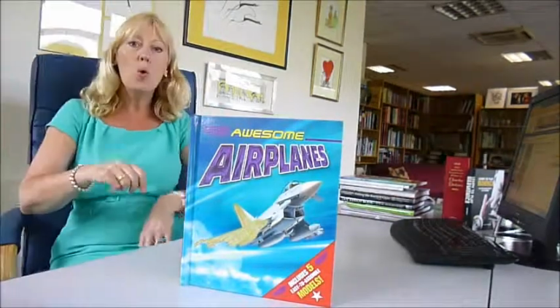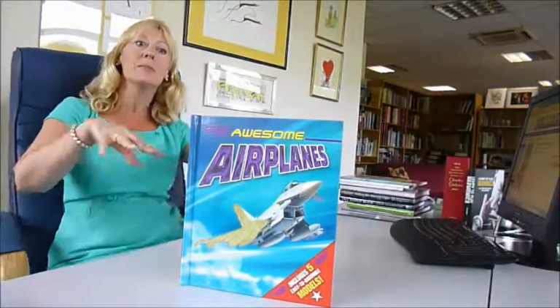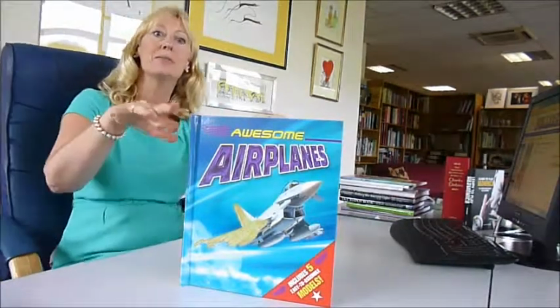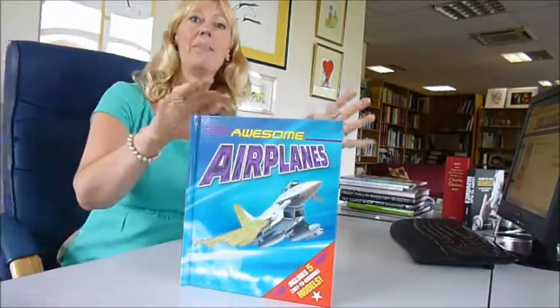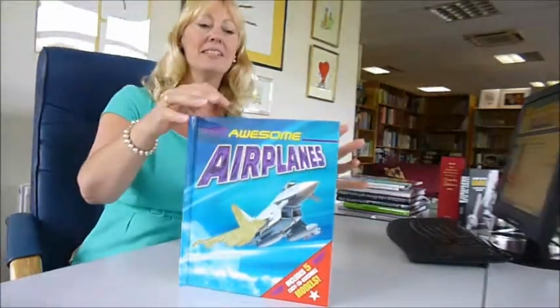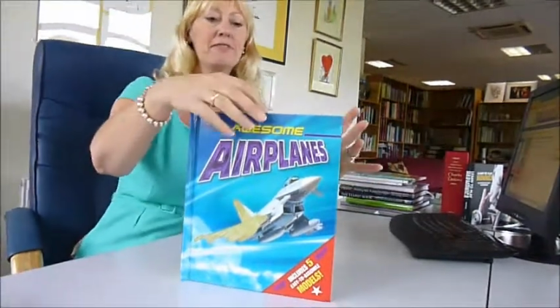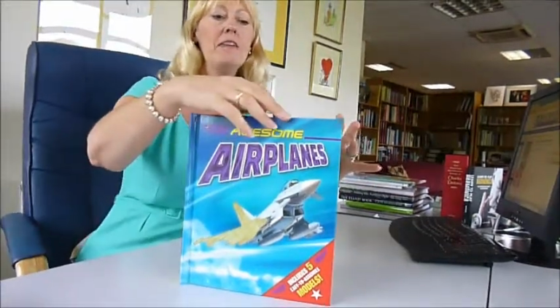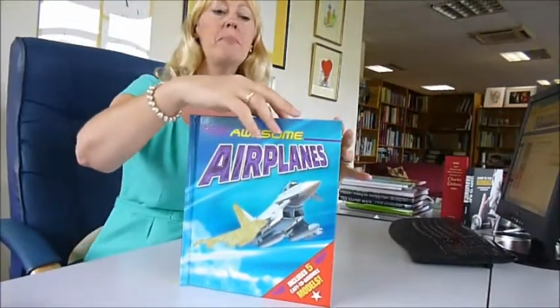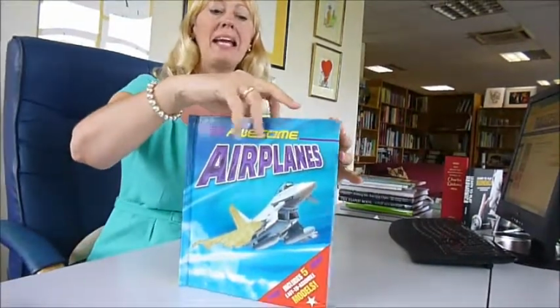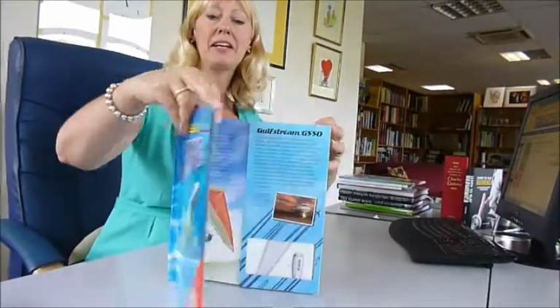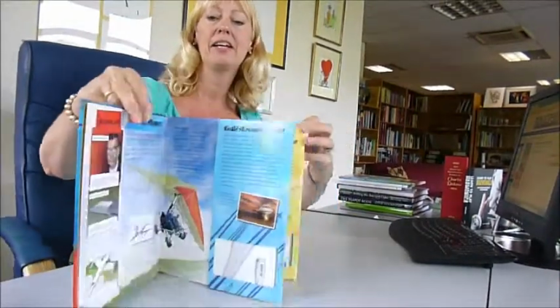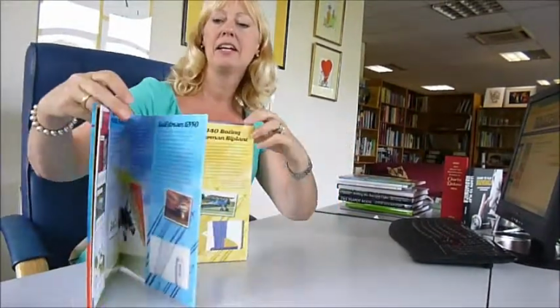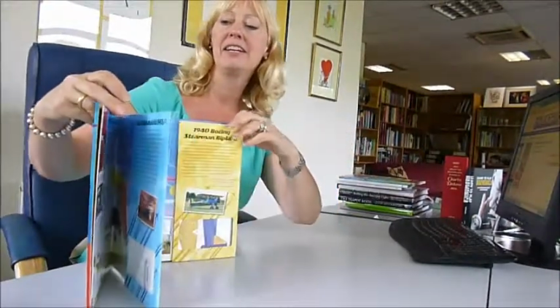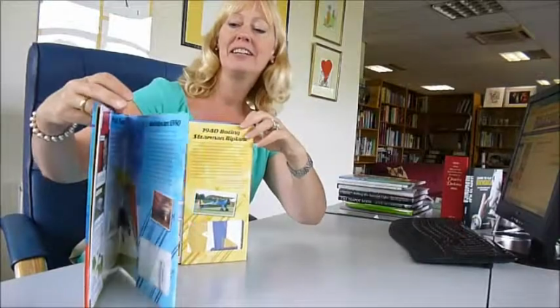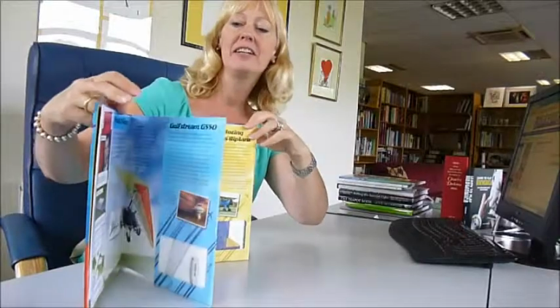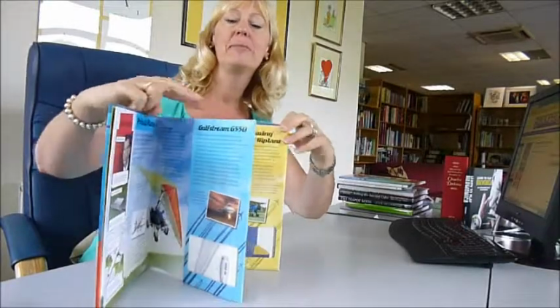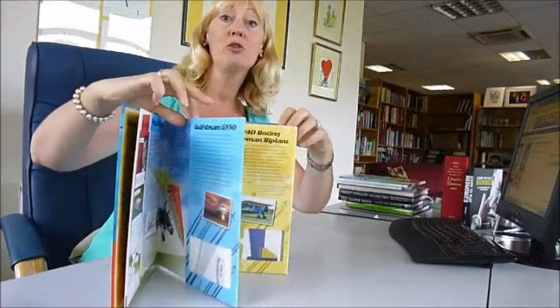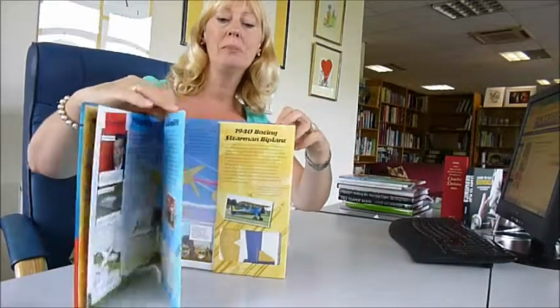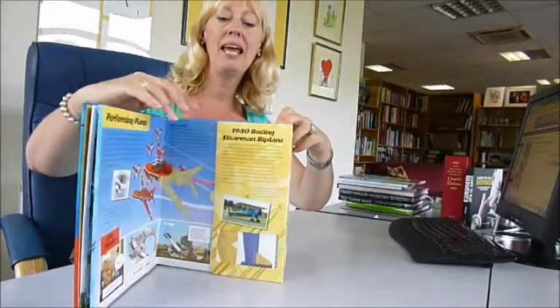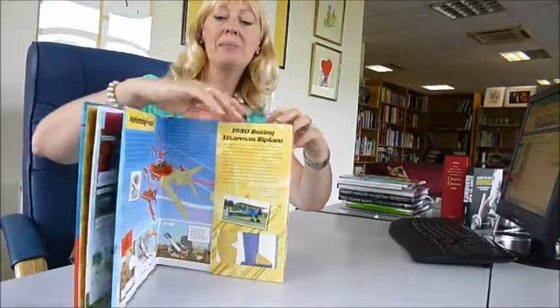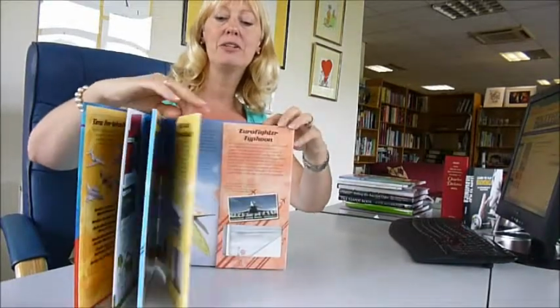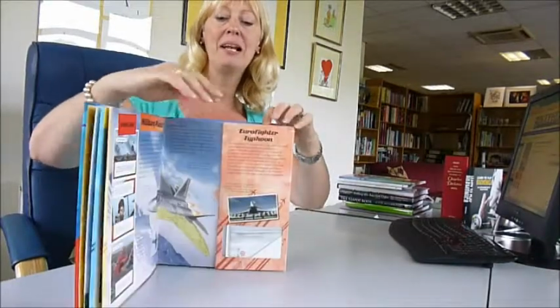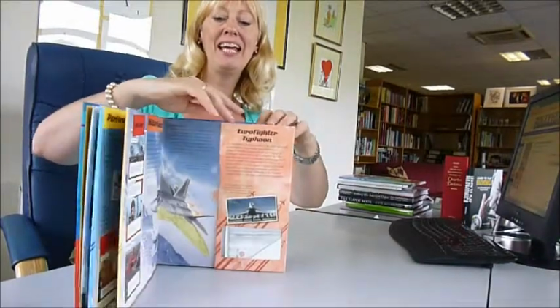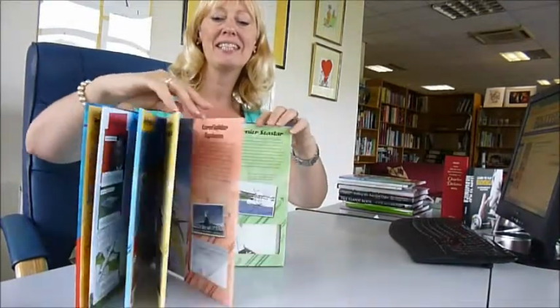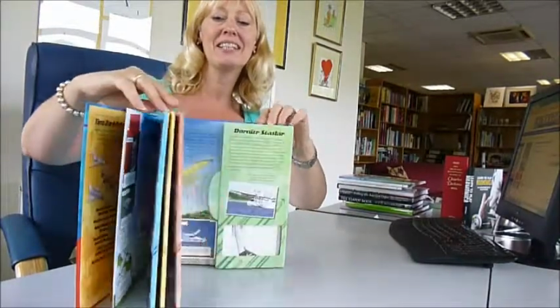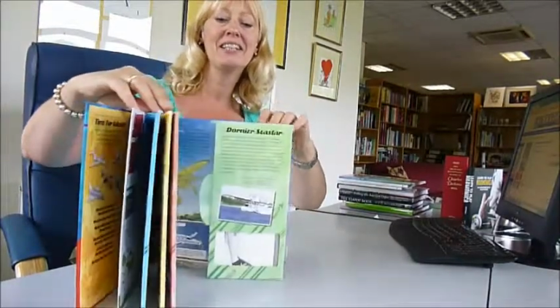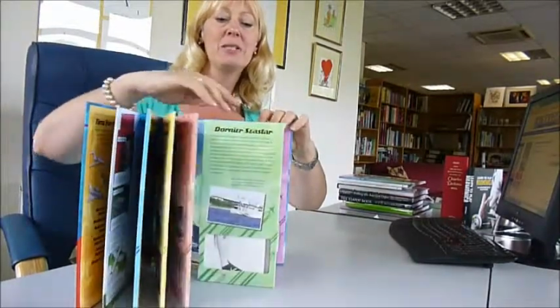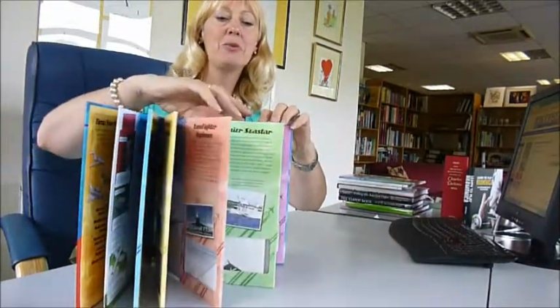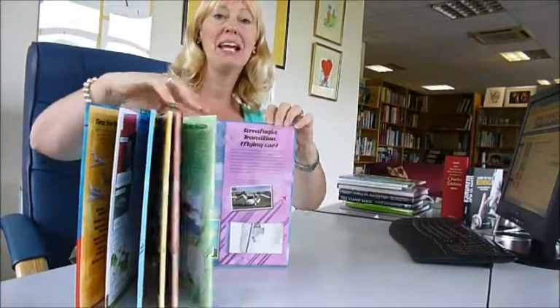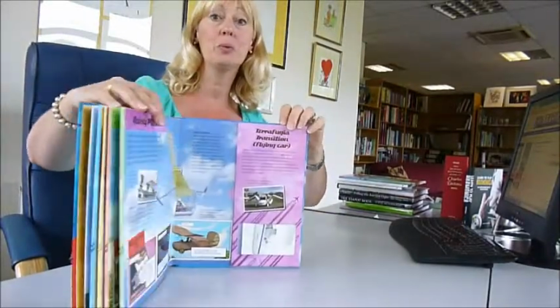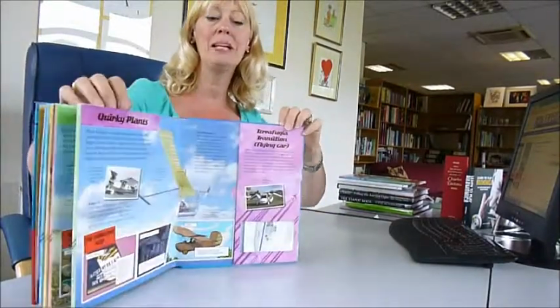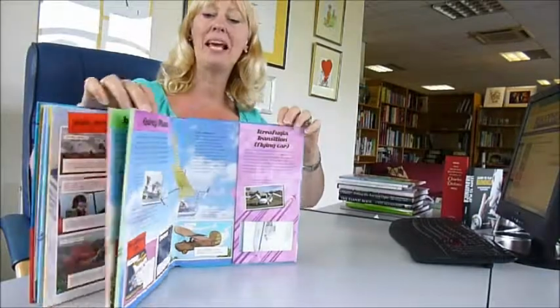Awesome airplanes, five to make: performing planes, military planes, special planes, quirky planes.